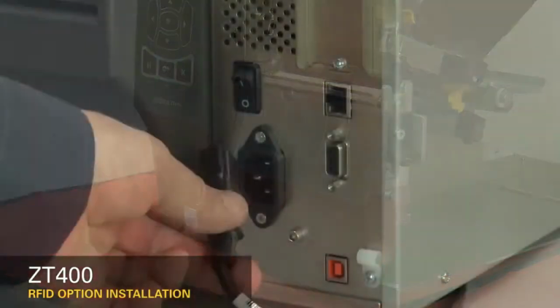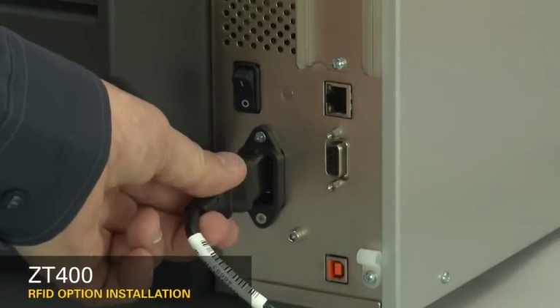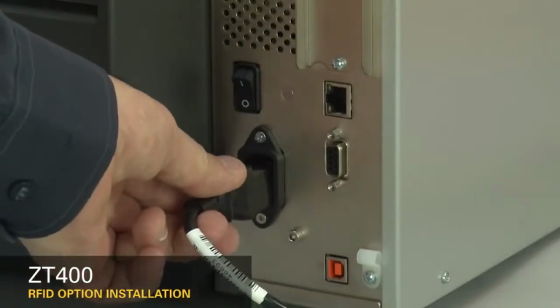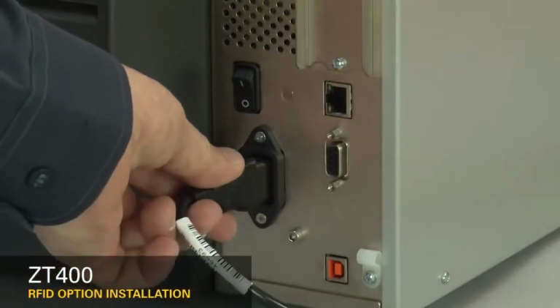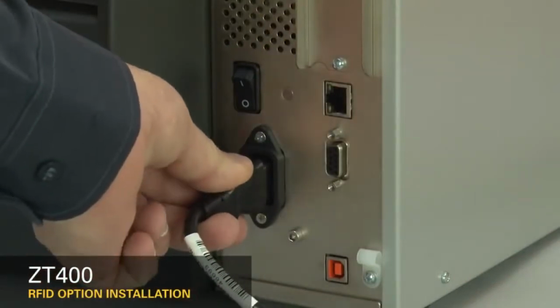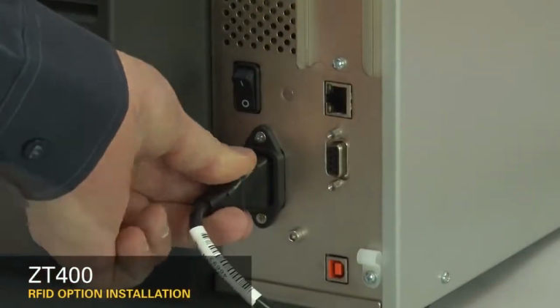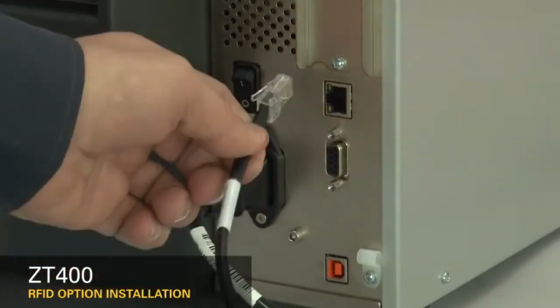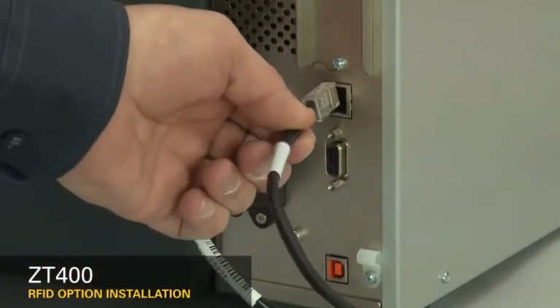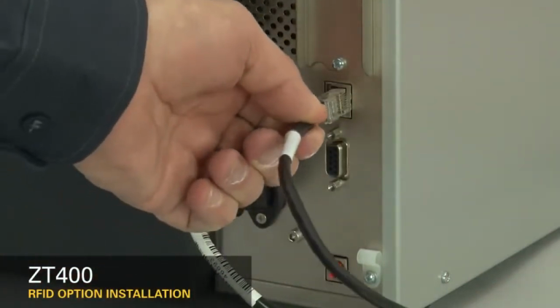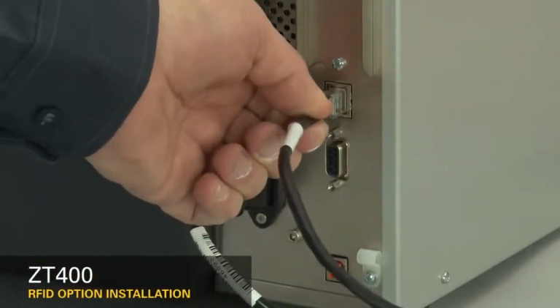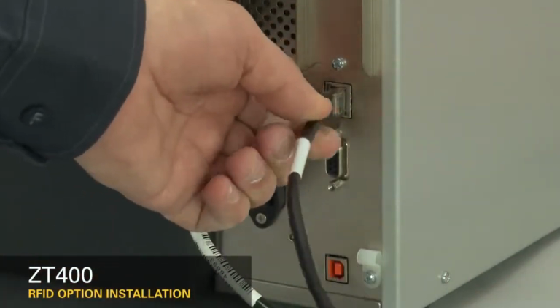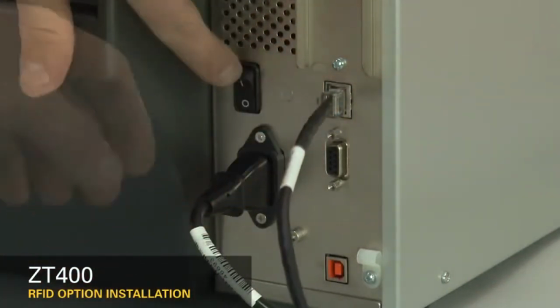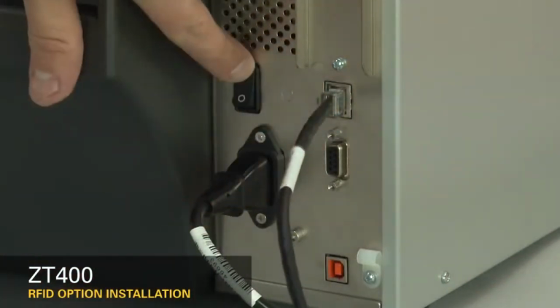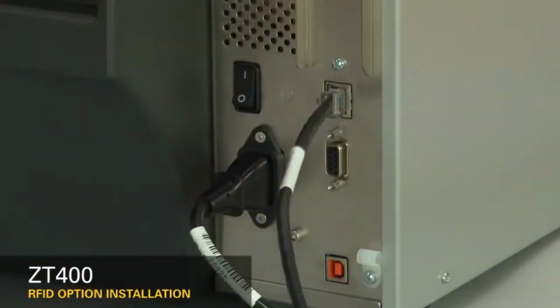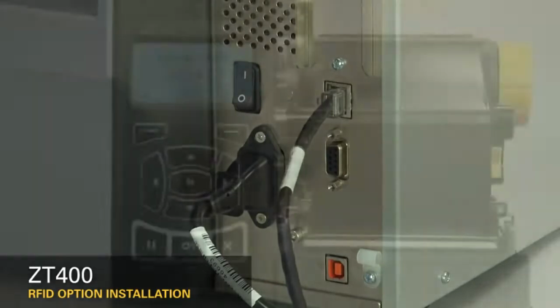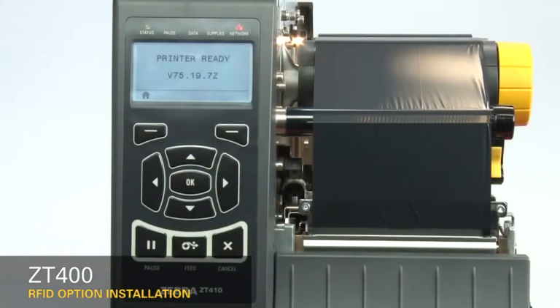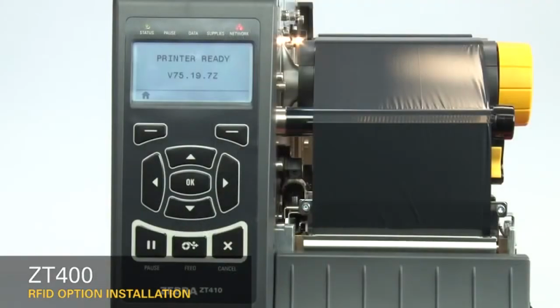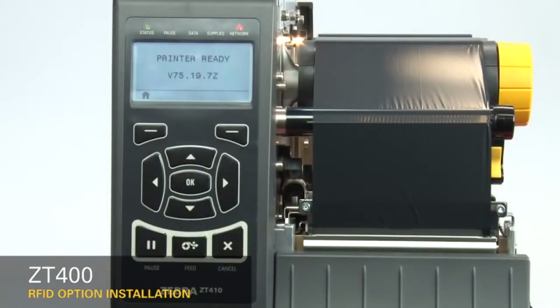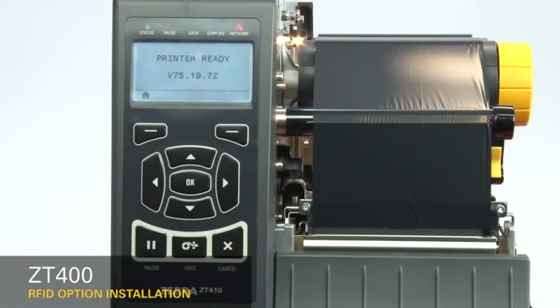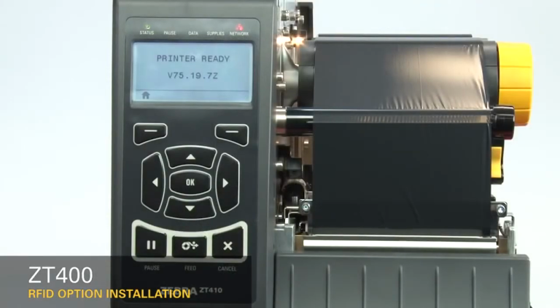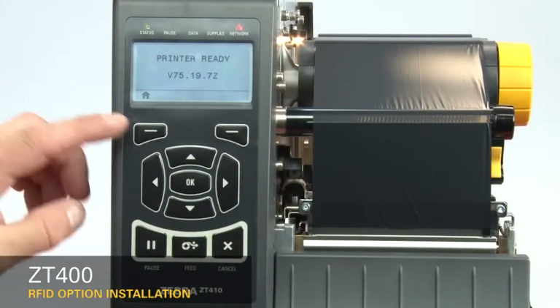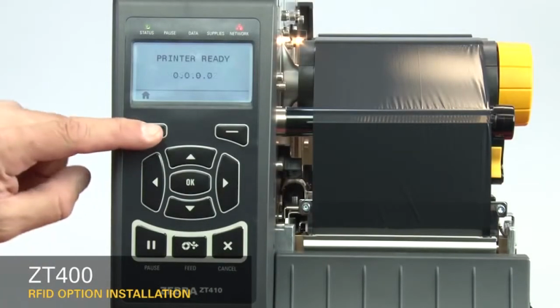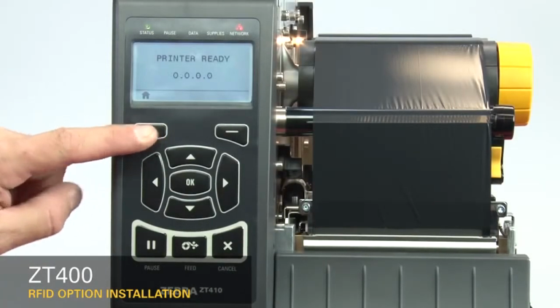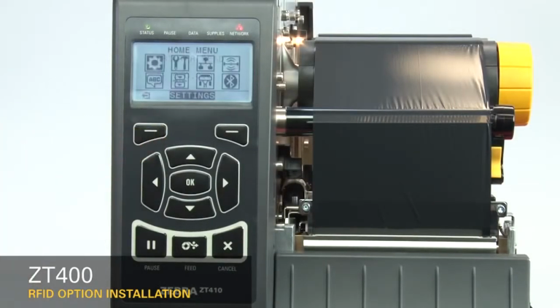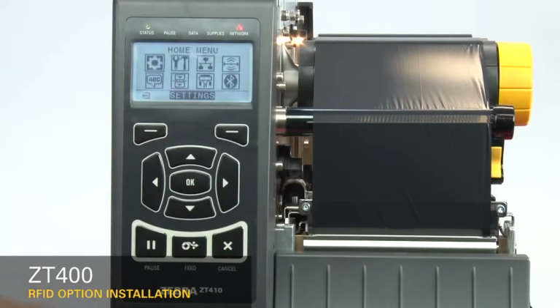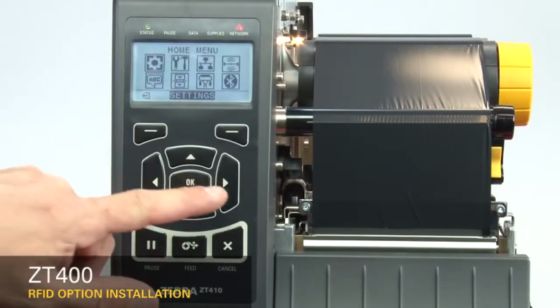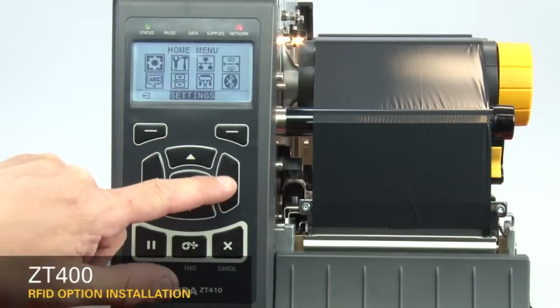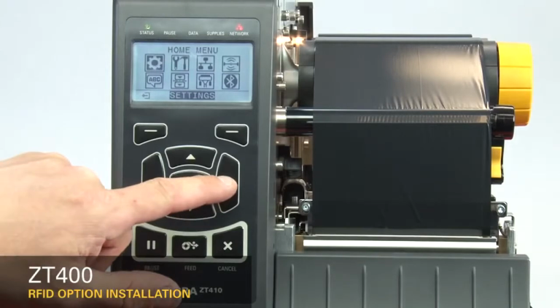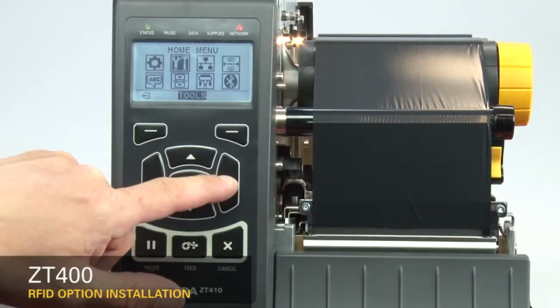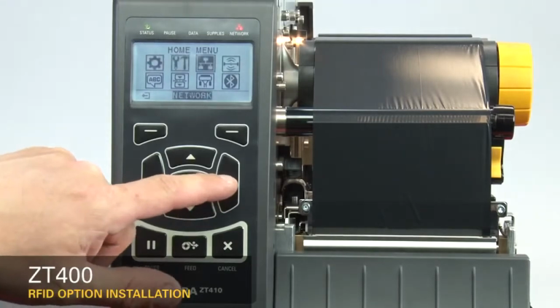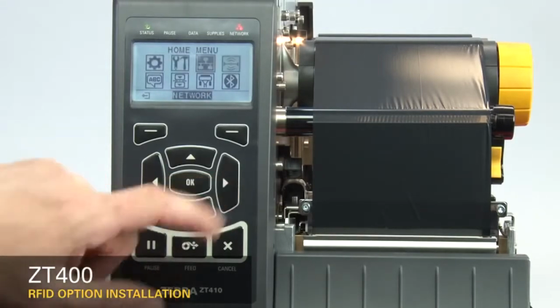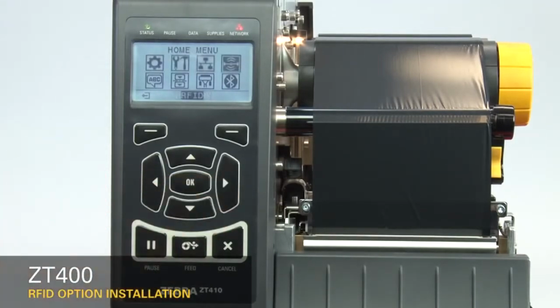Reconnect the power cord and data cables. Turn on the printer. Load ribbon and RFID media and calibrate the printer. On the home menu, select the RFID icon.